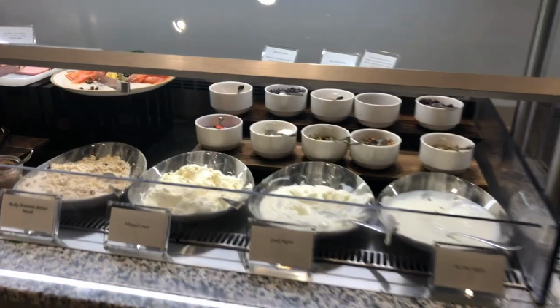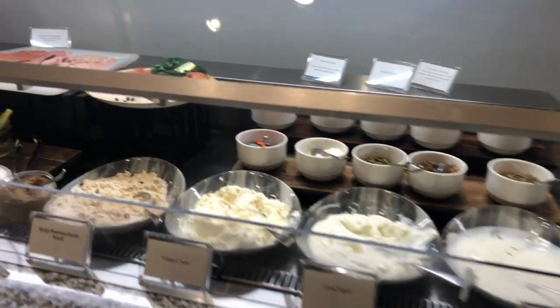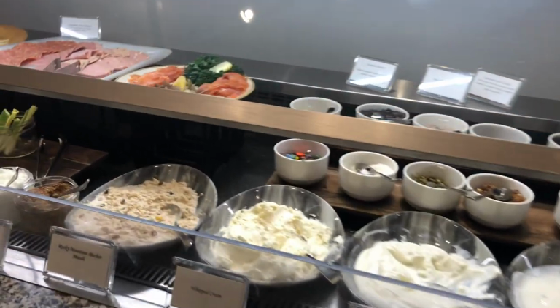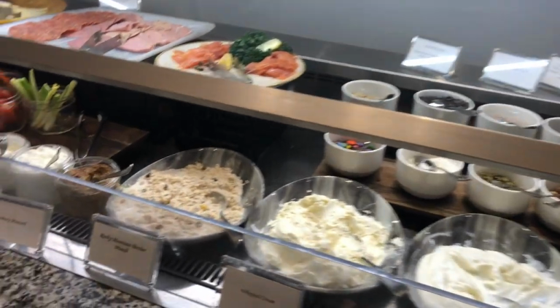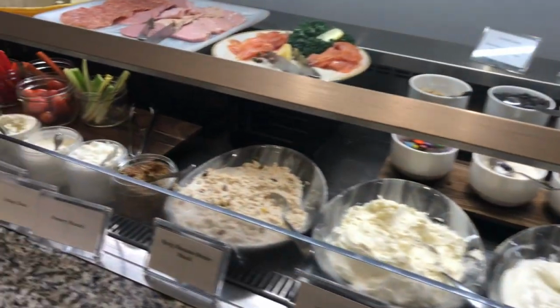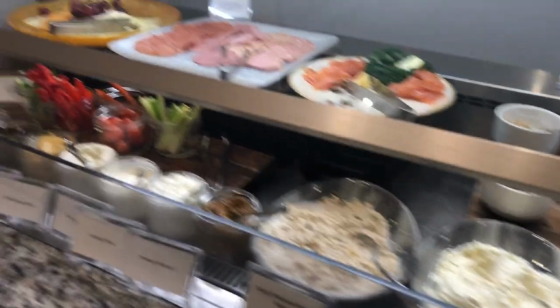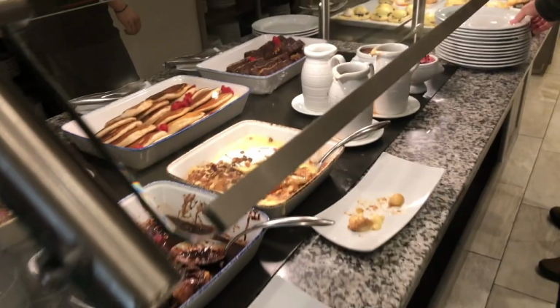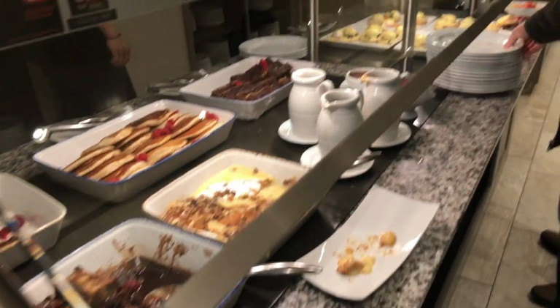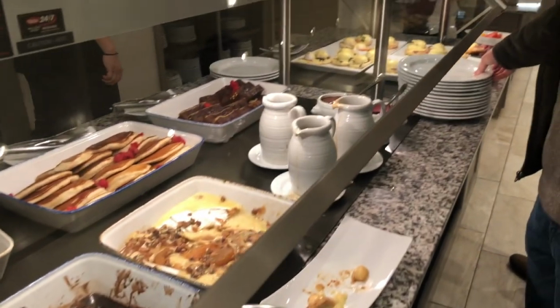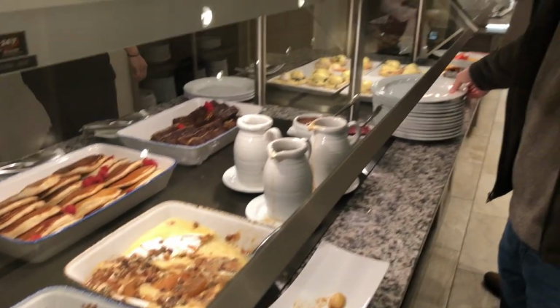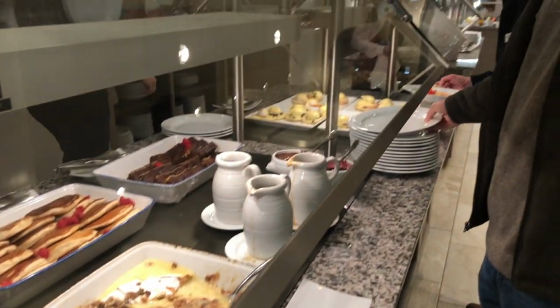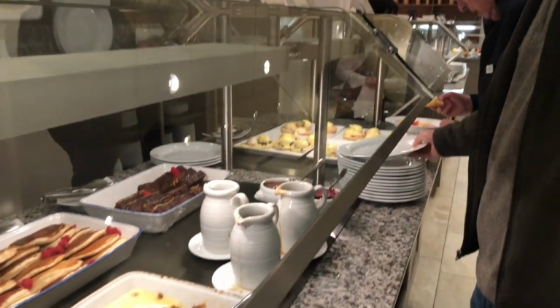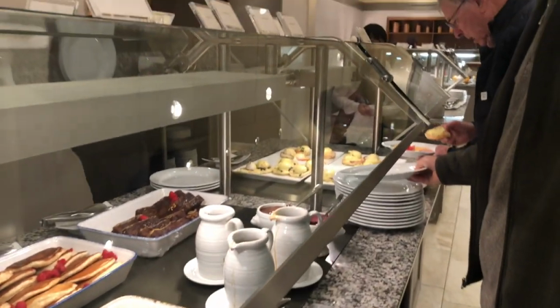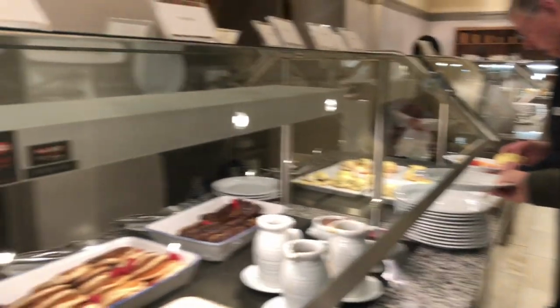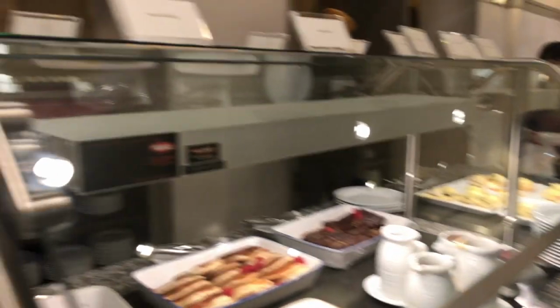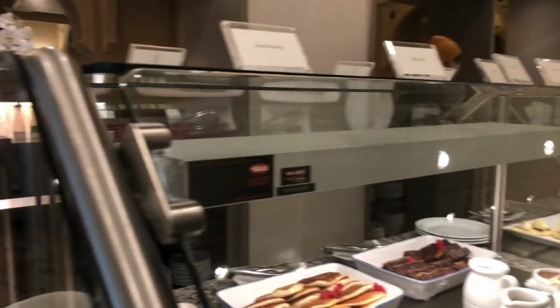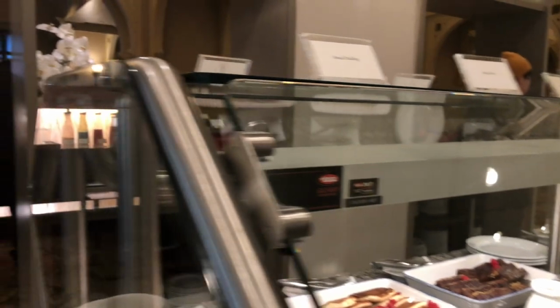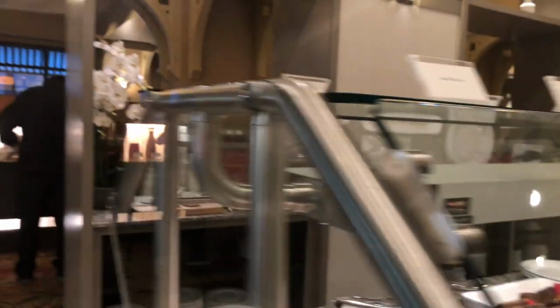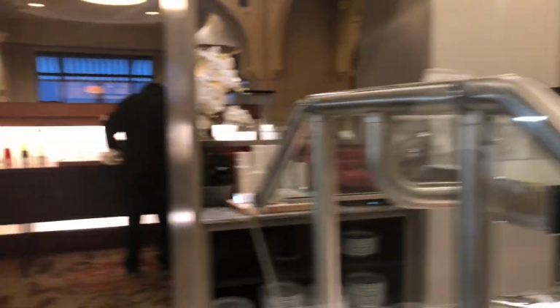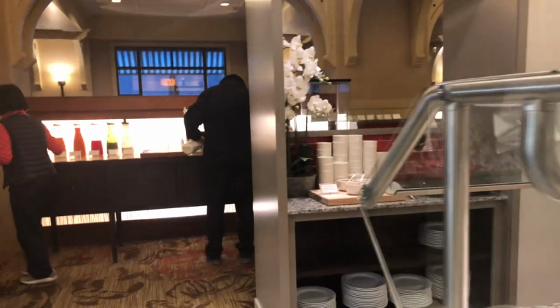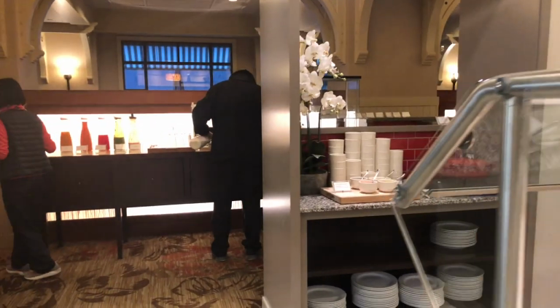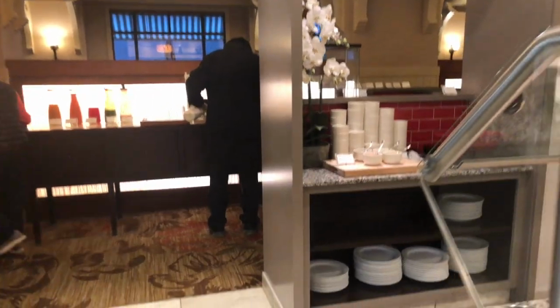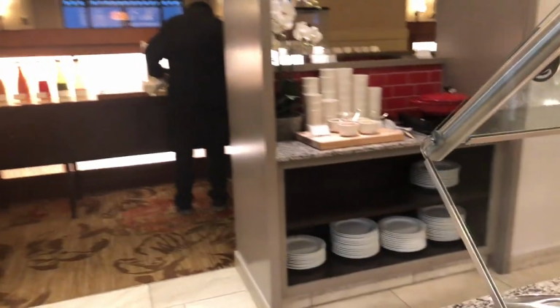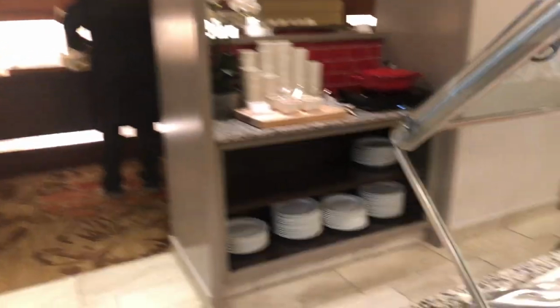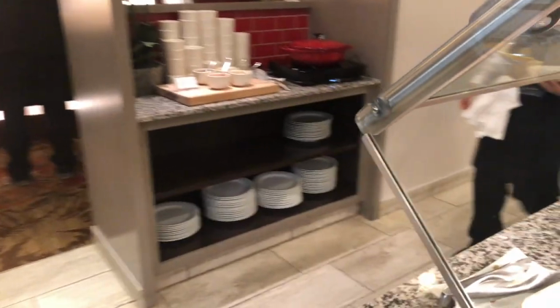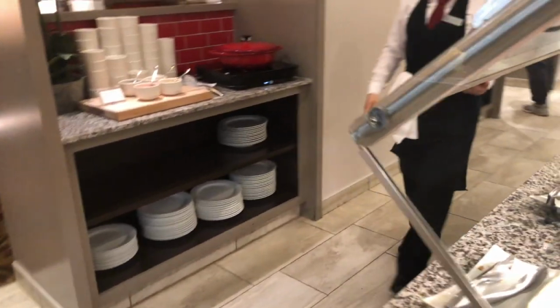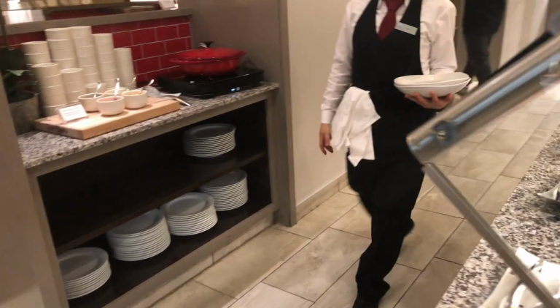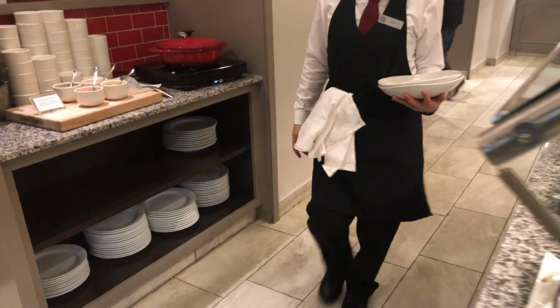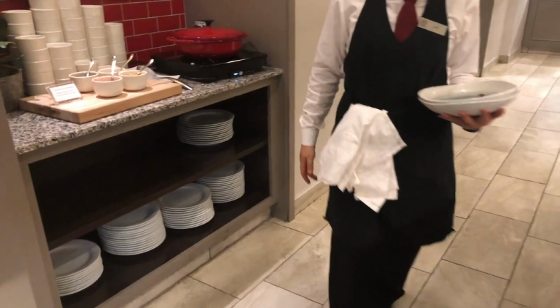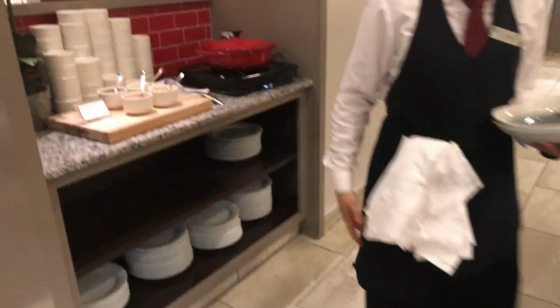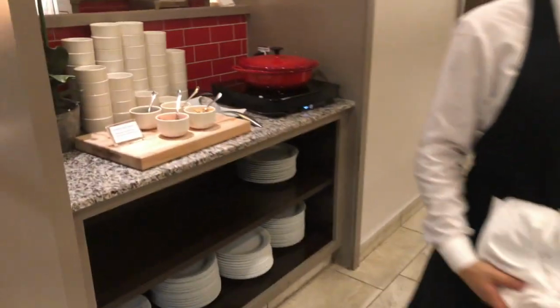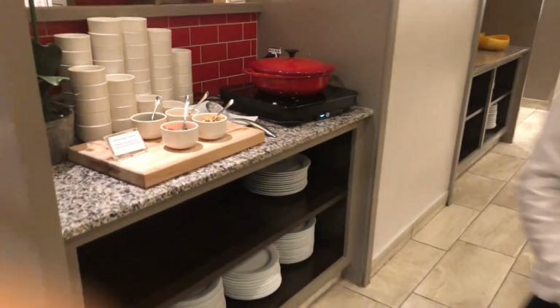This is our last day at the Fairmont Chateau Lake Louise. But check this out — their delicious breakfast buffet!